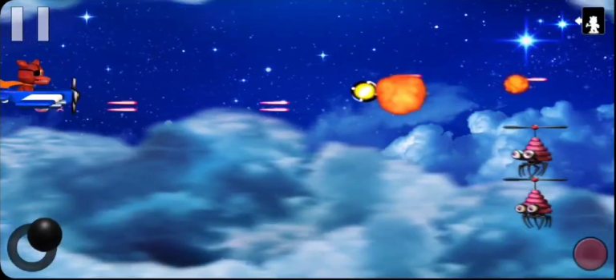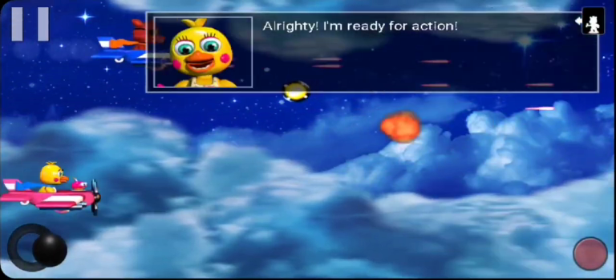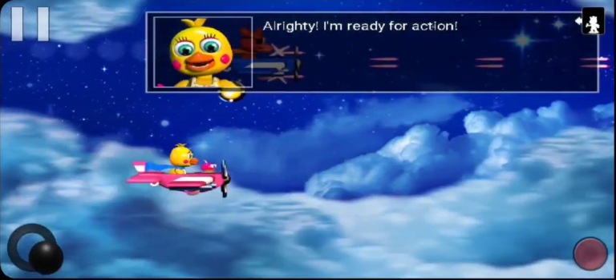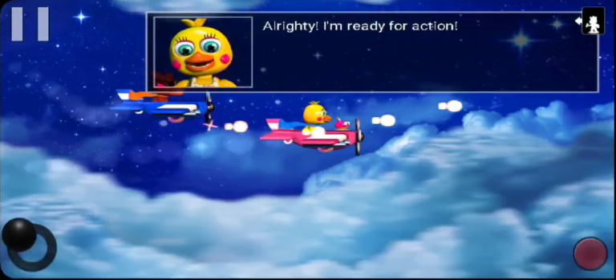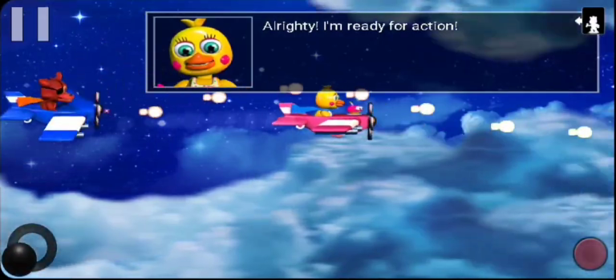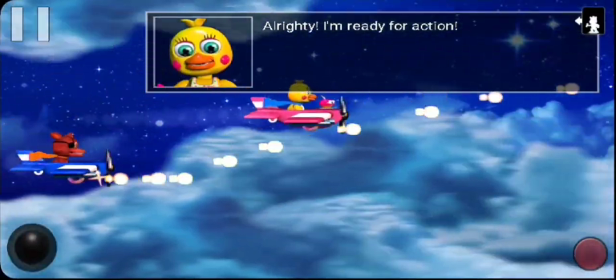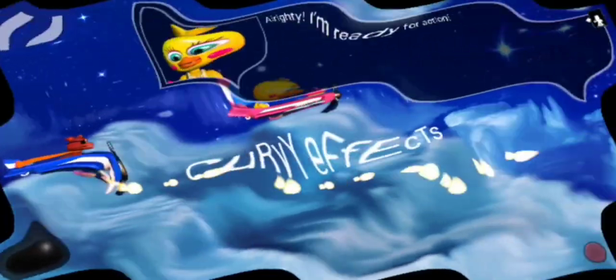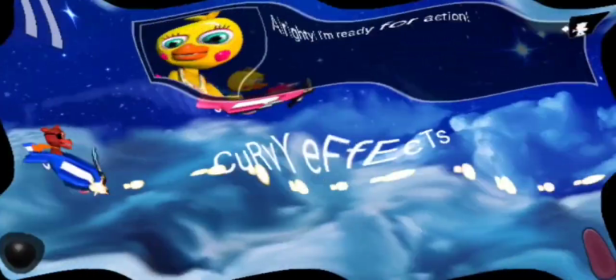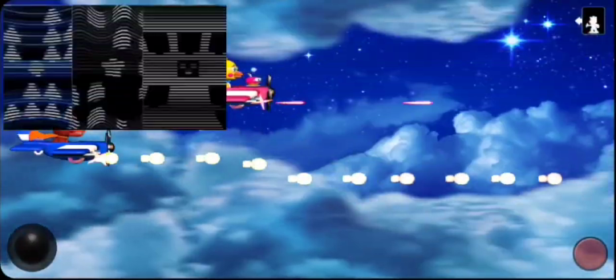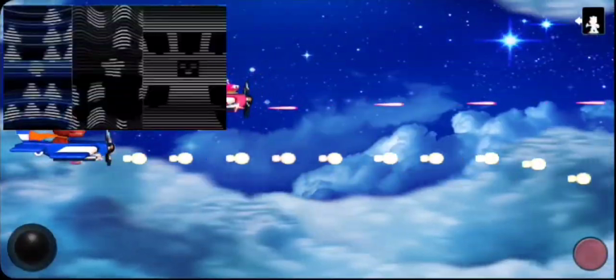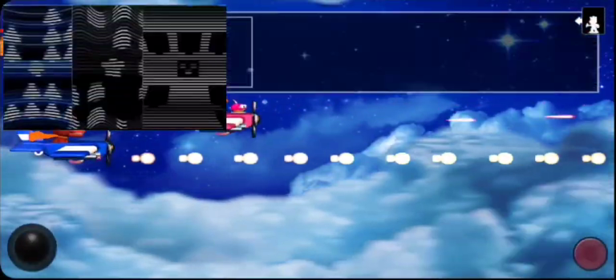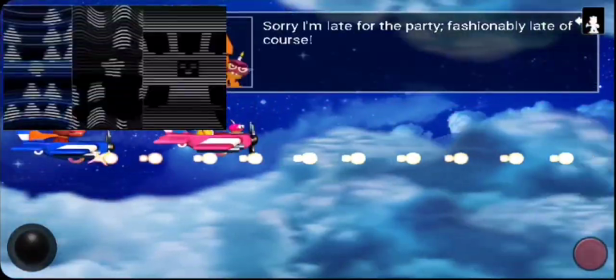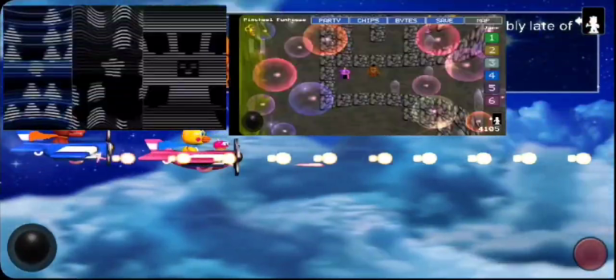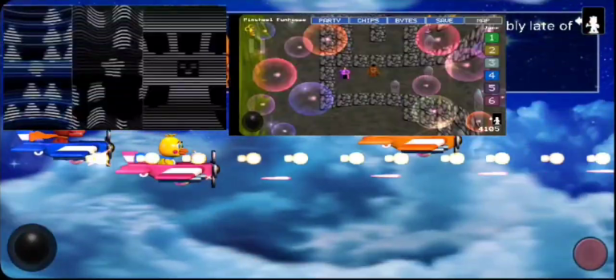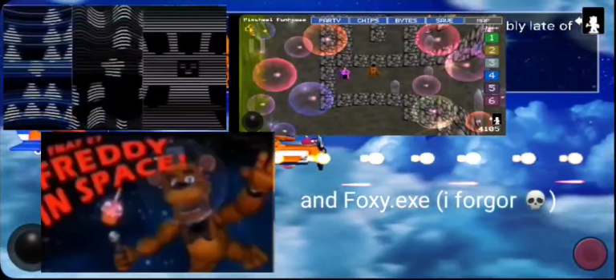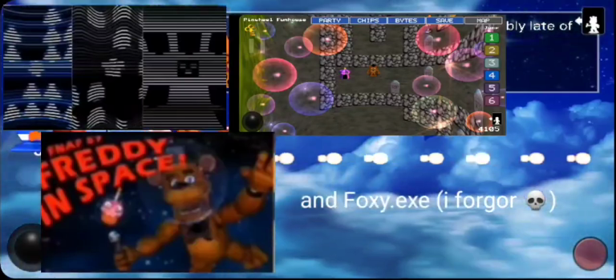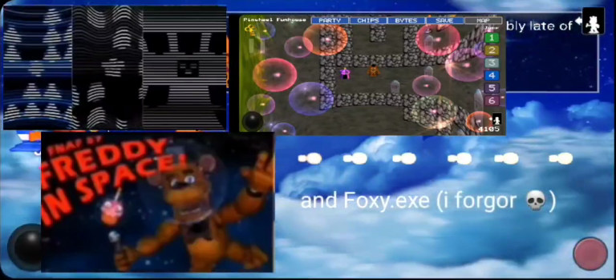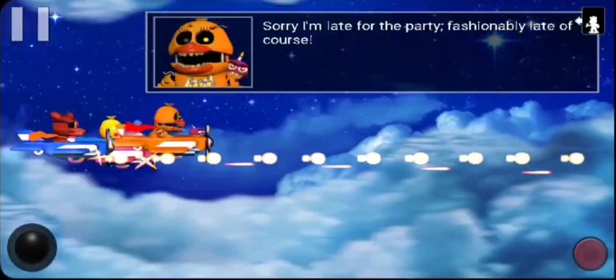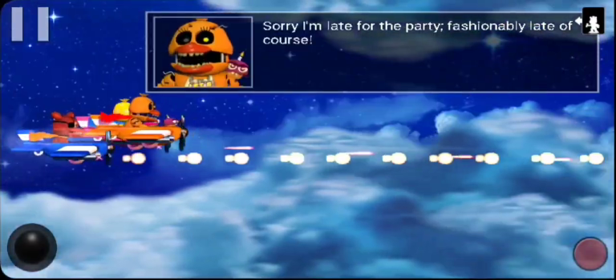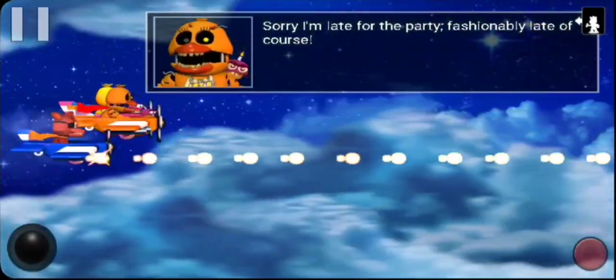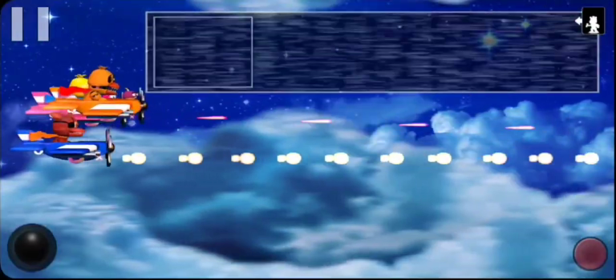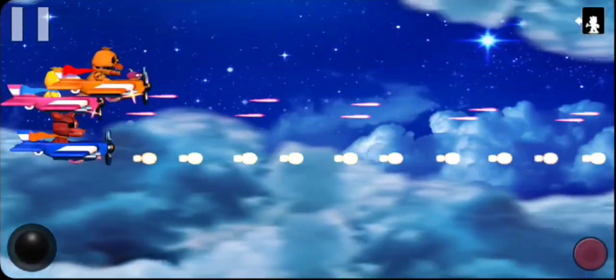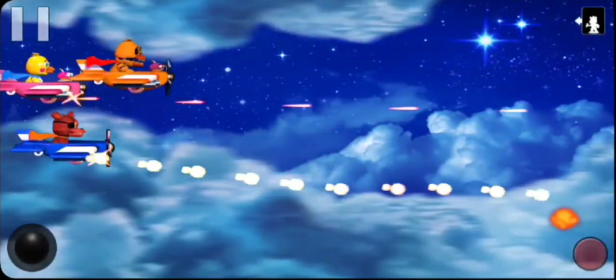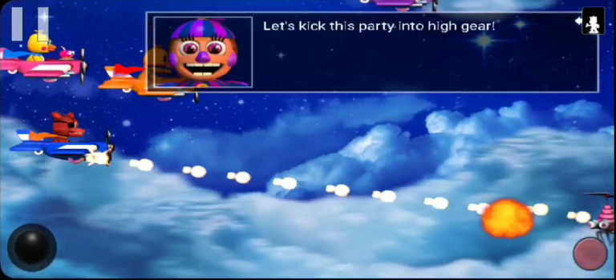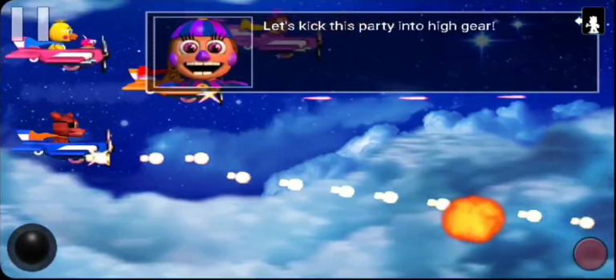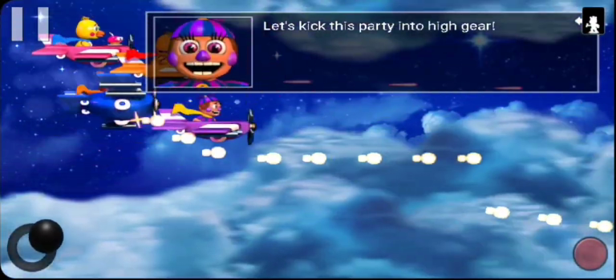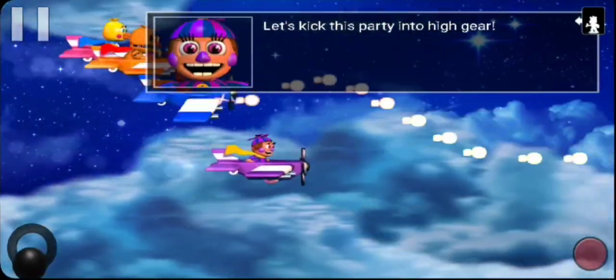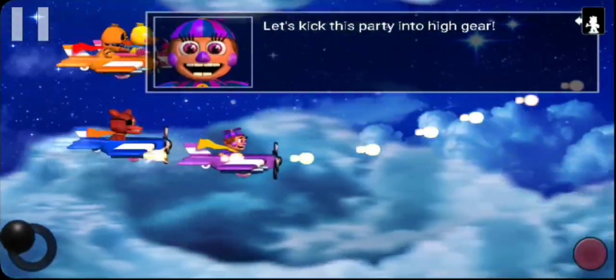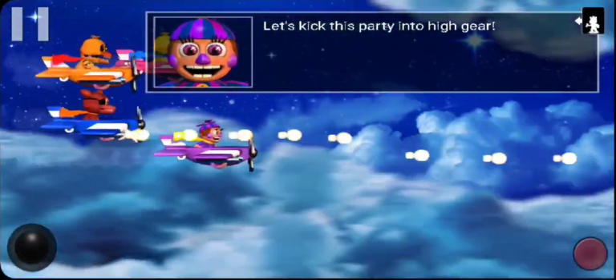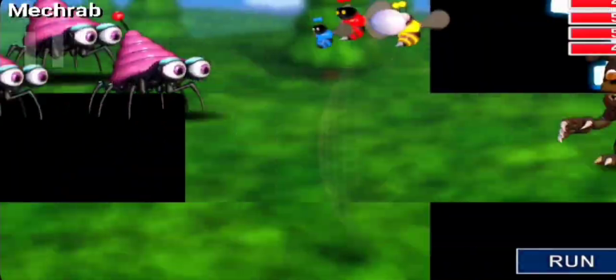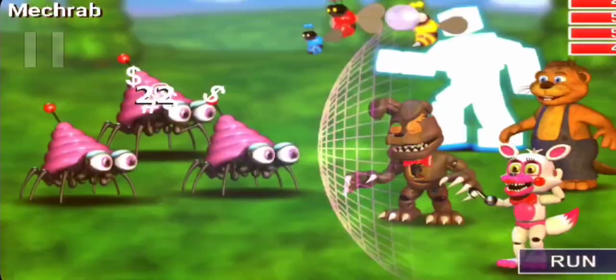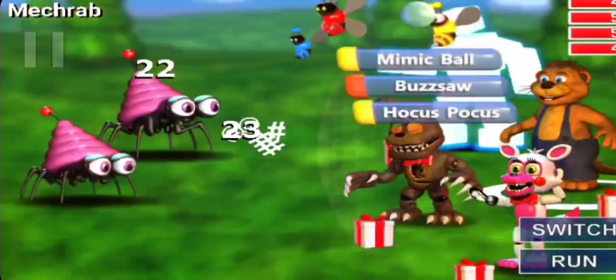Many of the visual errors were fixed too, such as the crazy box in the underneath areas, and little fun house in Freddy in Space. He also fixed the thing where in the old one there used to be no character animations for the enemies, but now there are character animations.